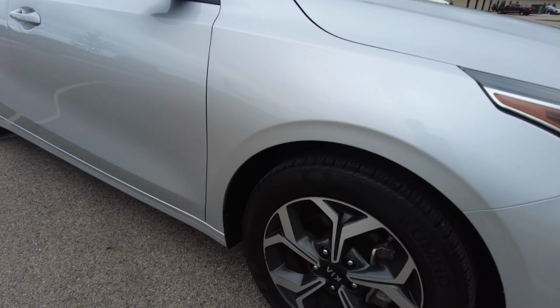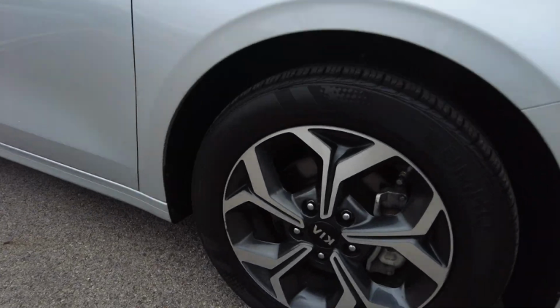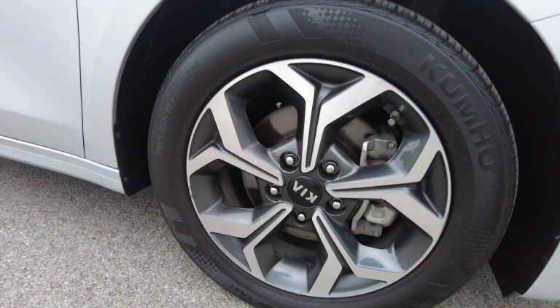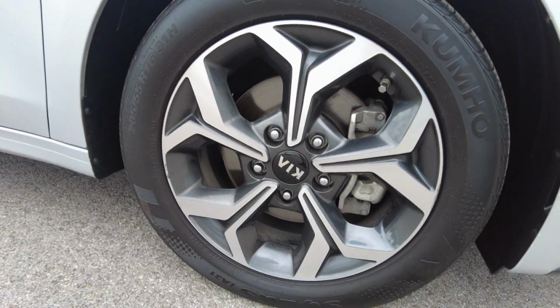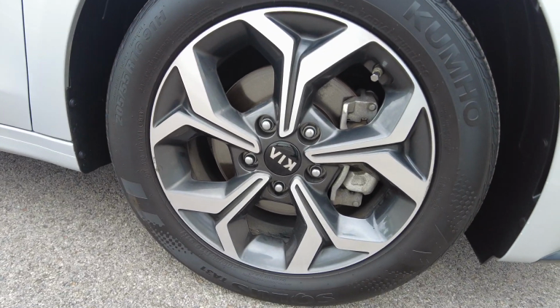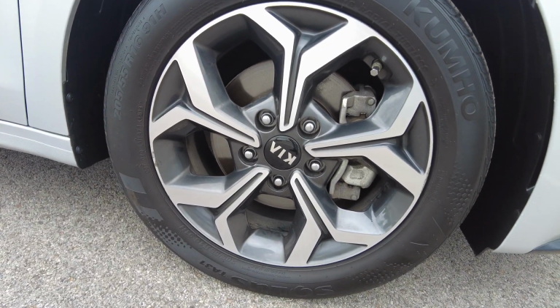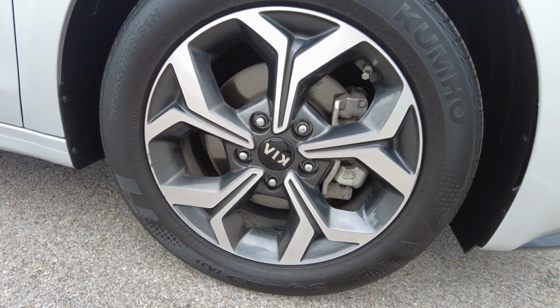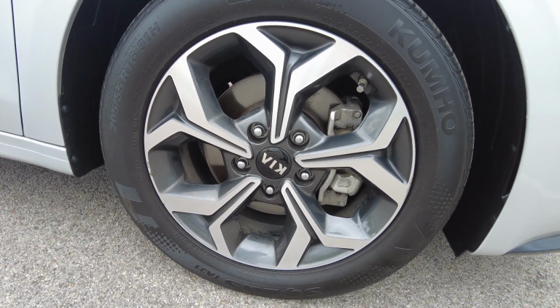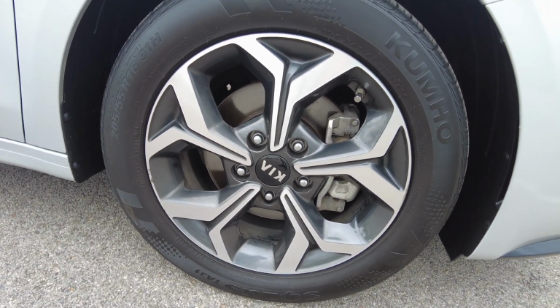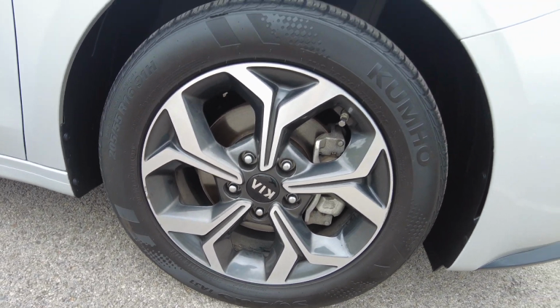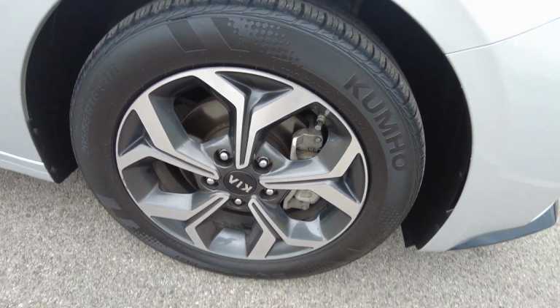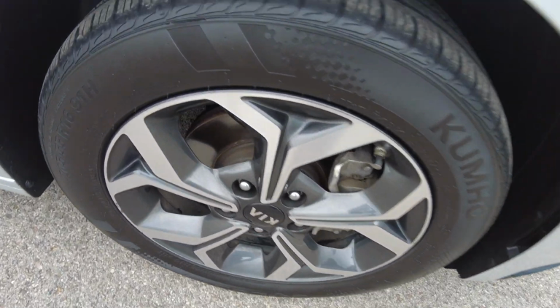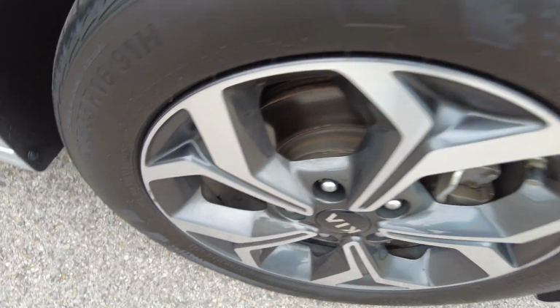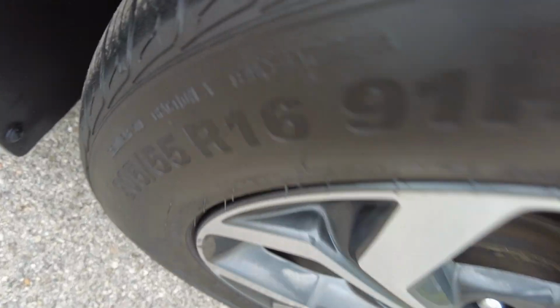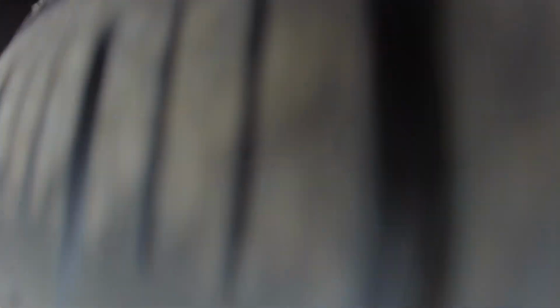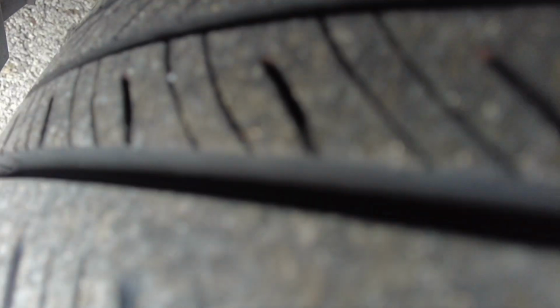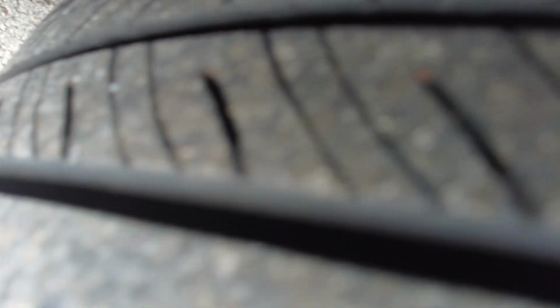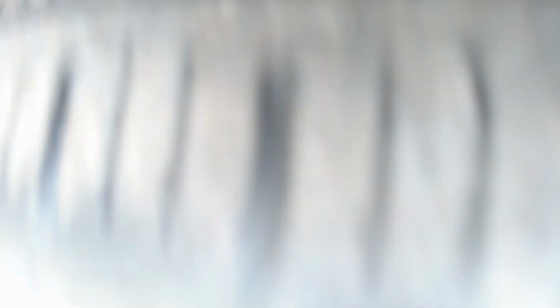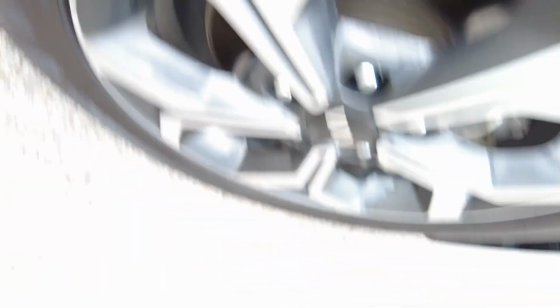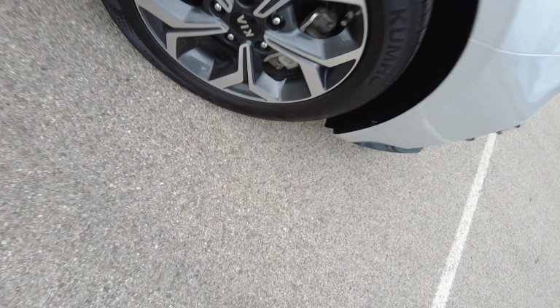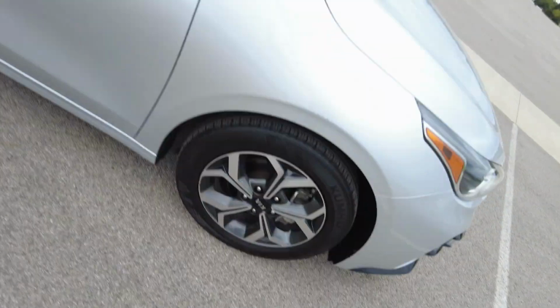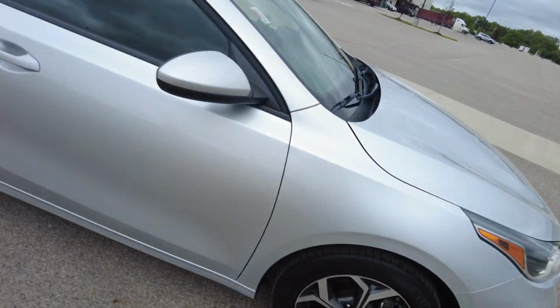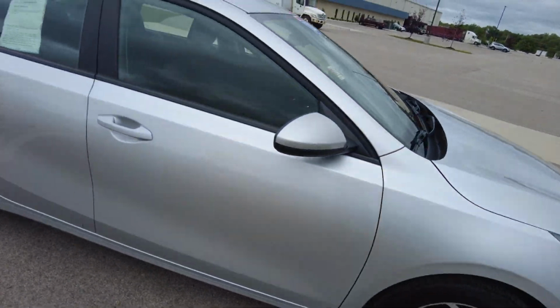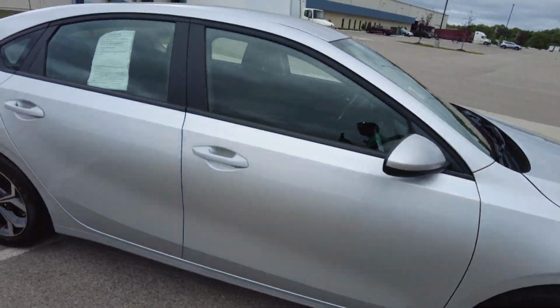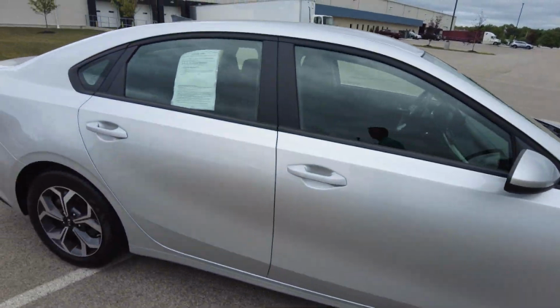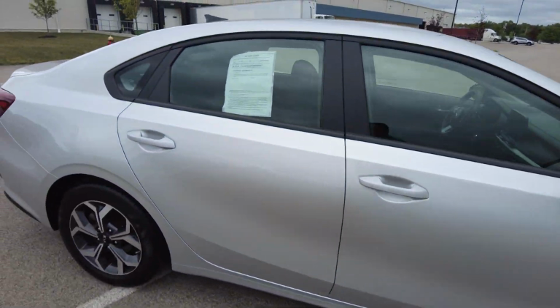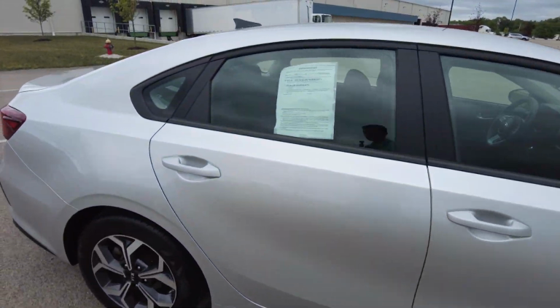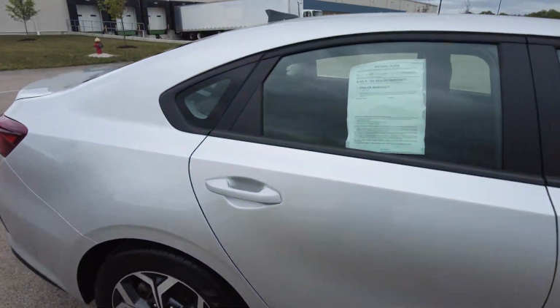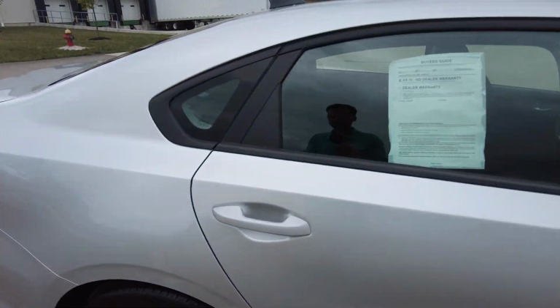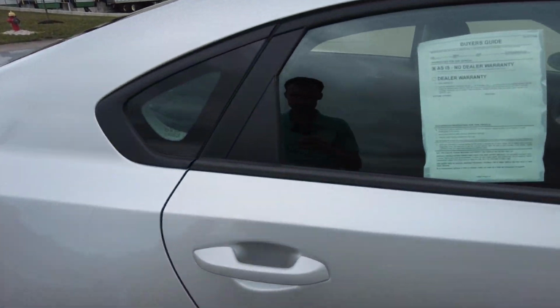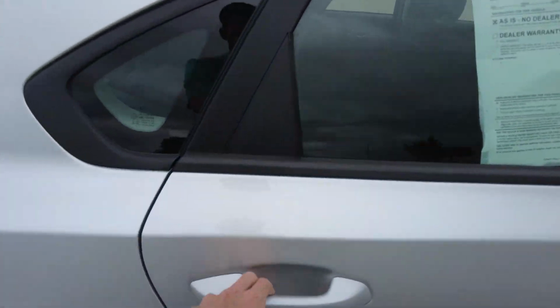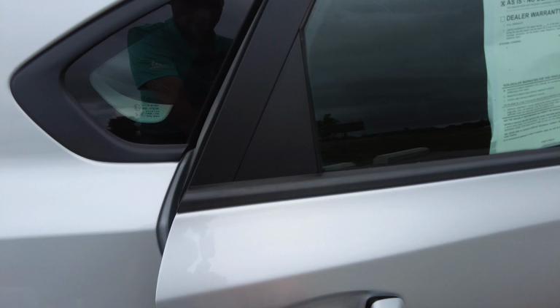Has alloy wheels that are painted and machined, and the tires have got a good amount of tread left on them. Low mile vehicle, so not an expense you'll have there.